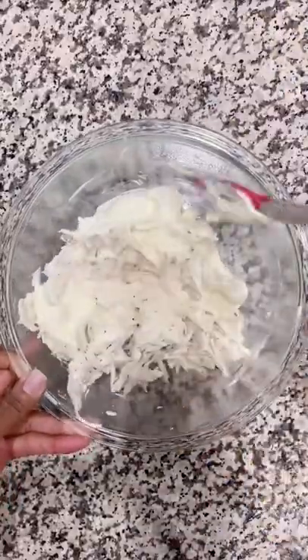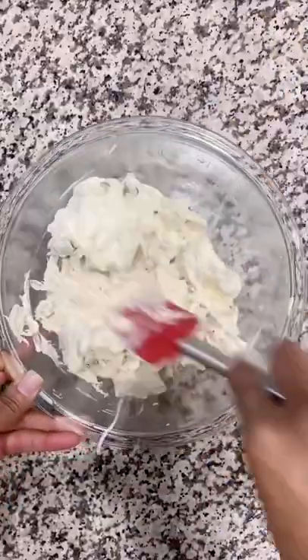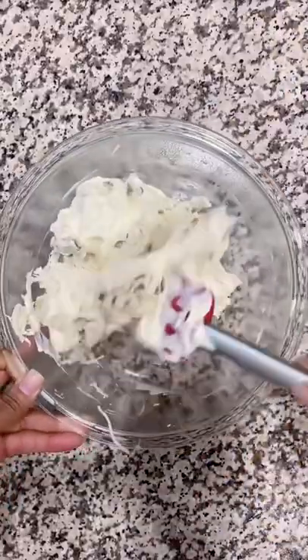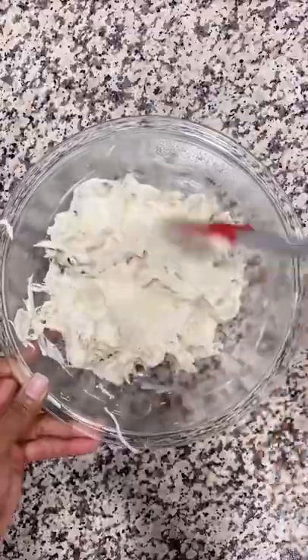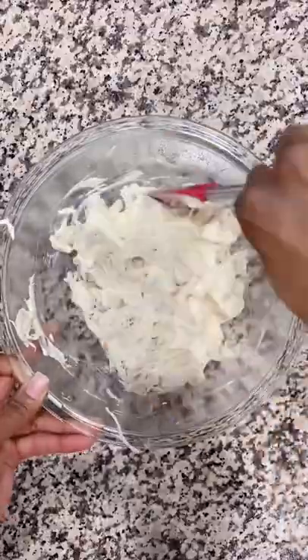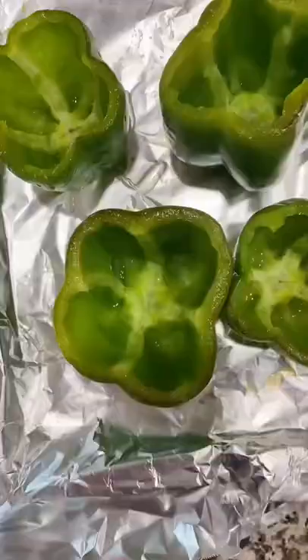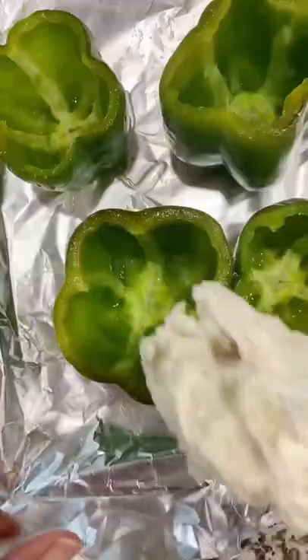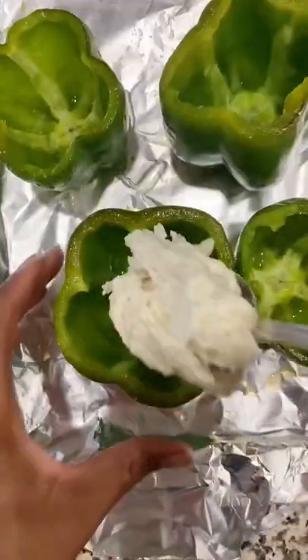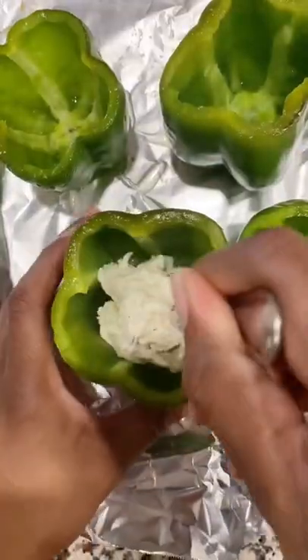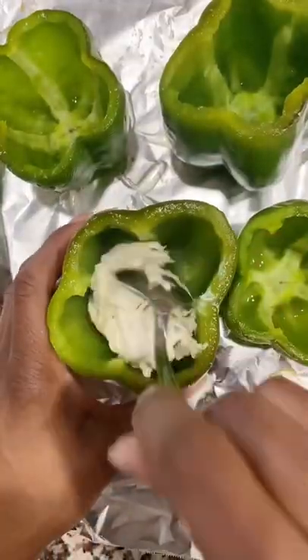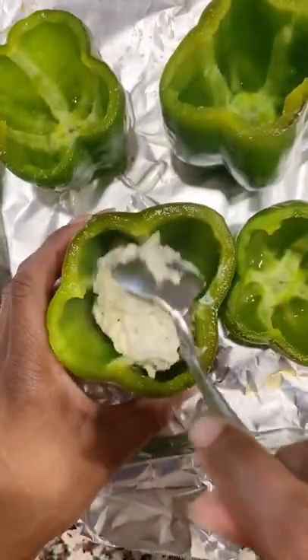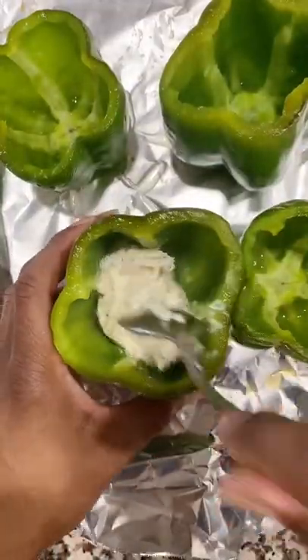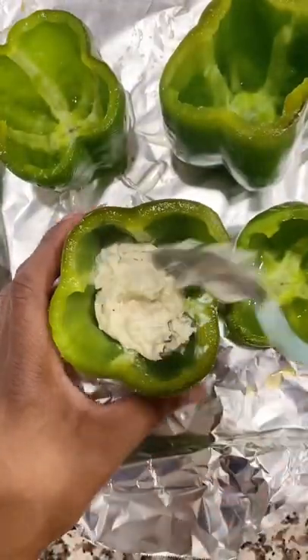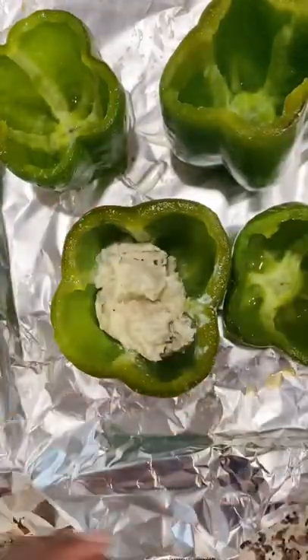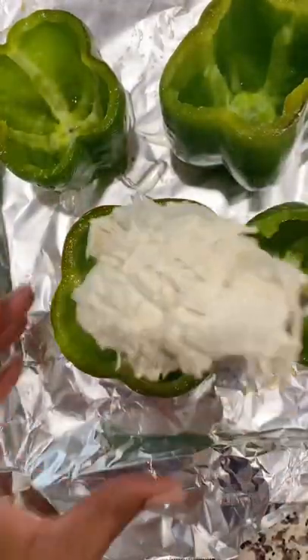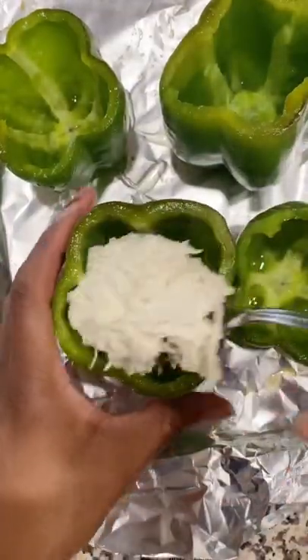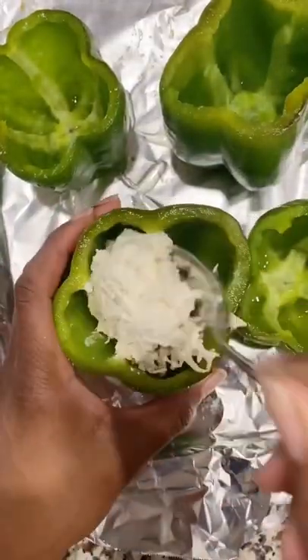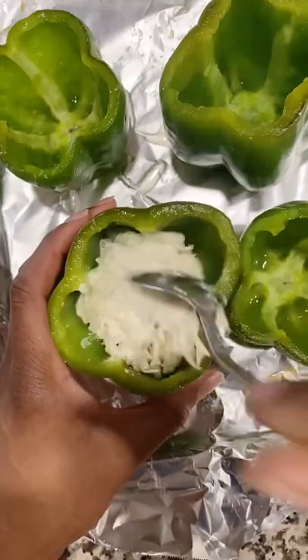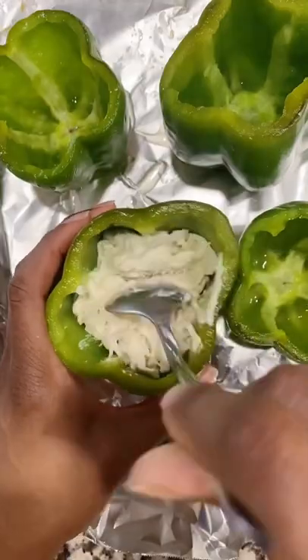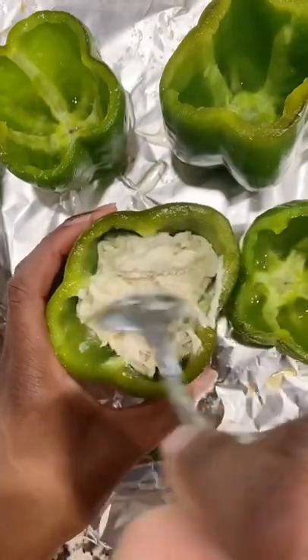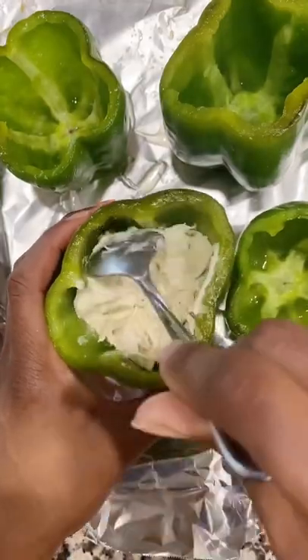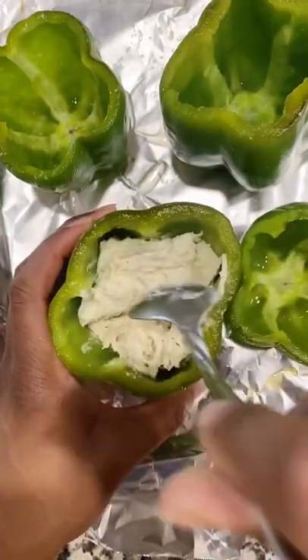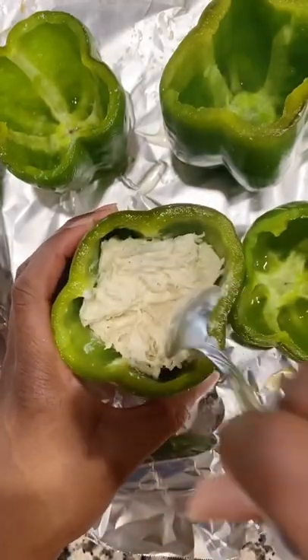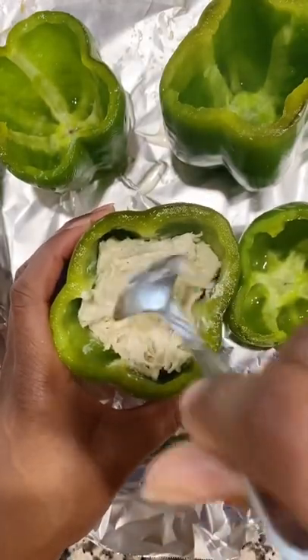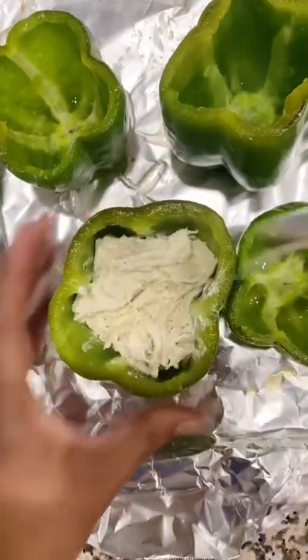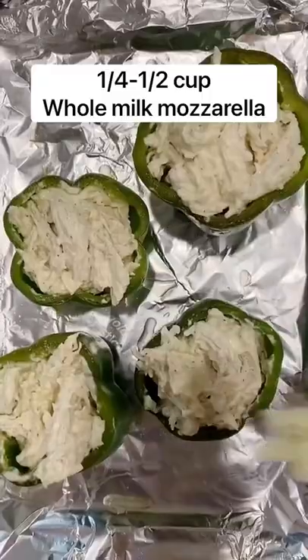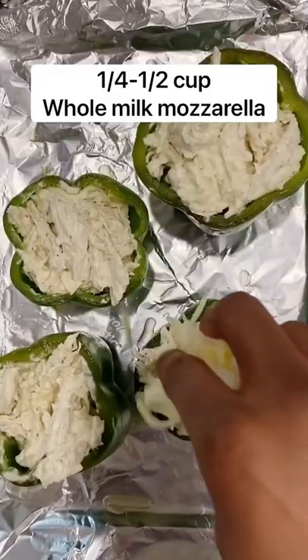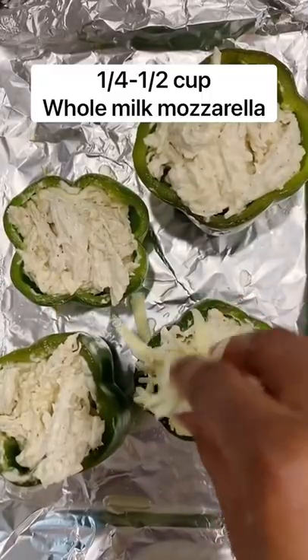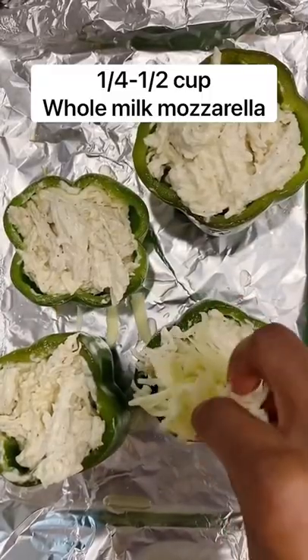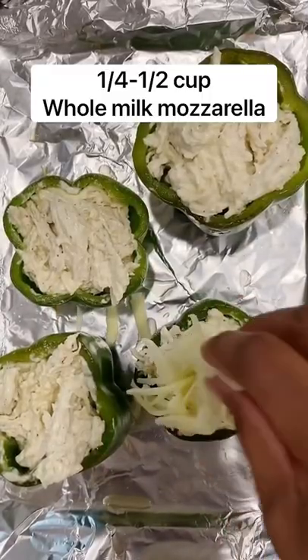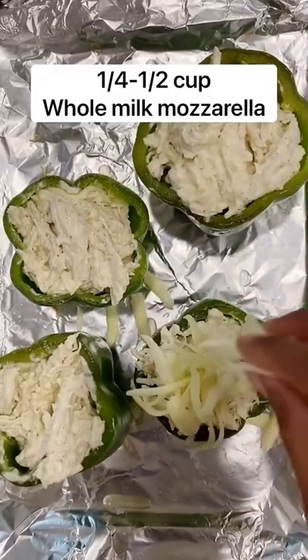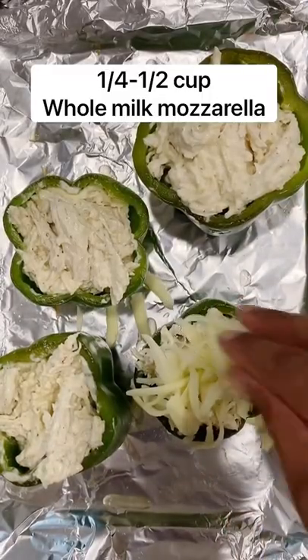Spoon your creamy chicken into each bell pepper. With a pound of chicken, you can fill all four bell peppers up. Then take some whole milk mozzarella that's already shredded and top each of them.